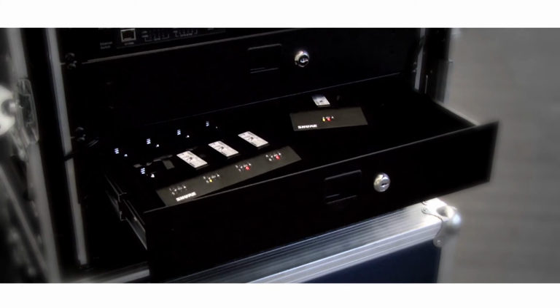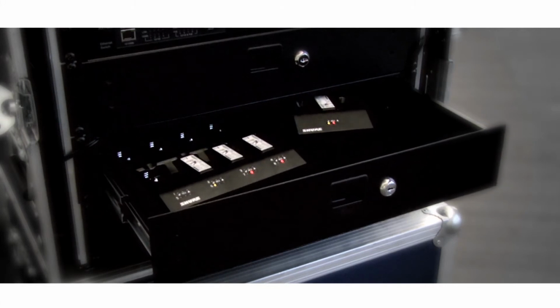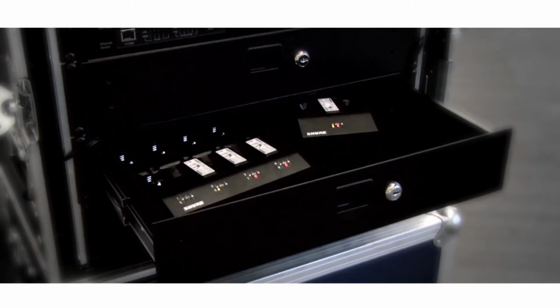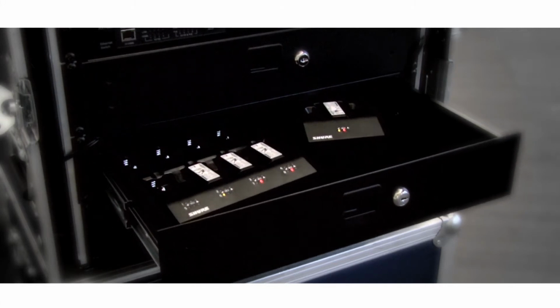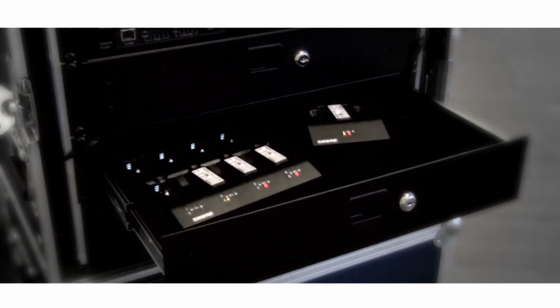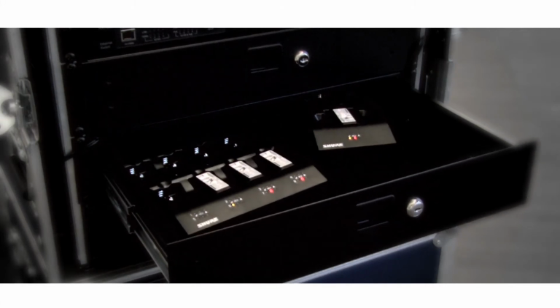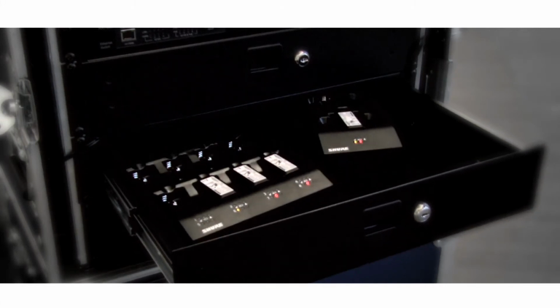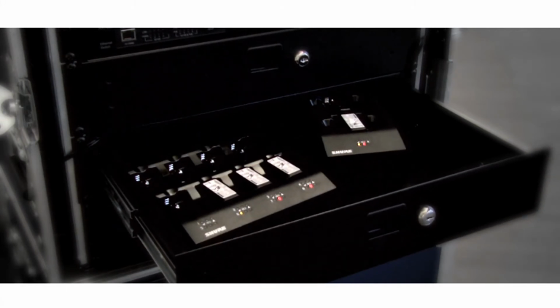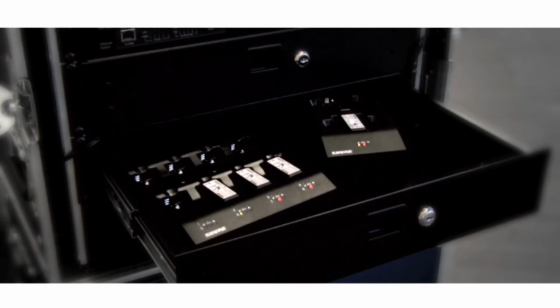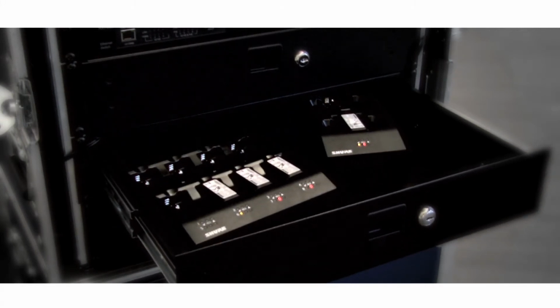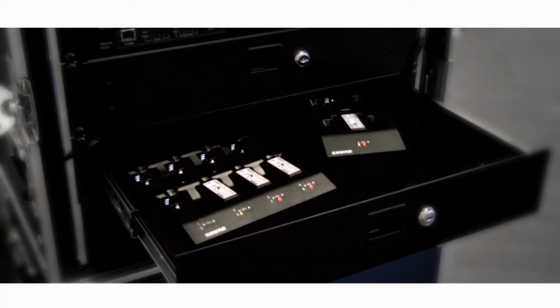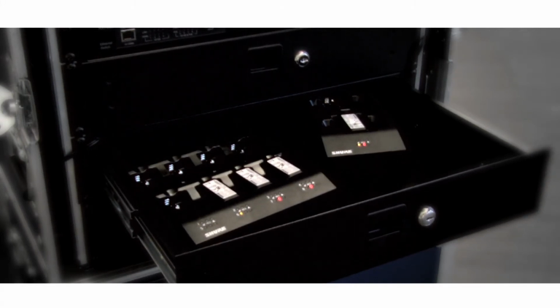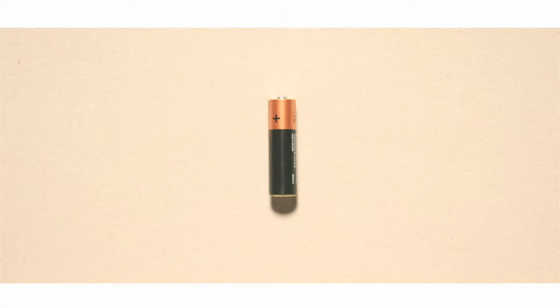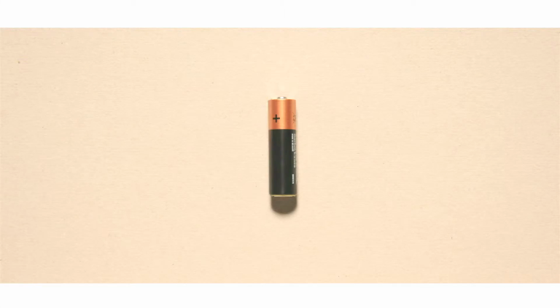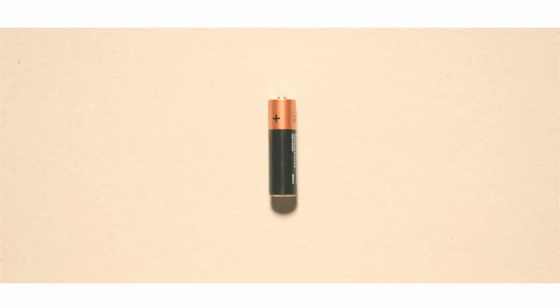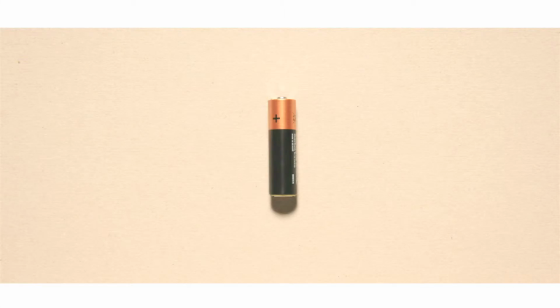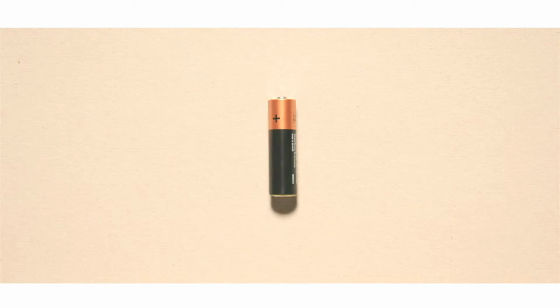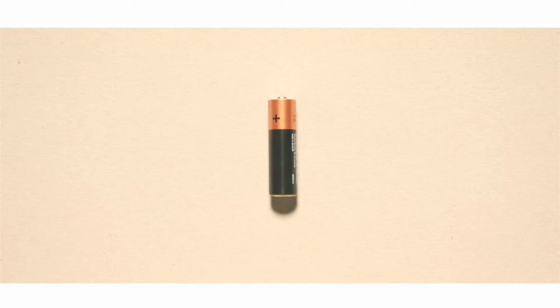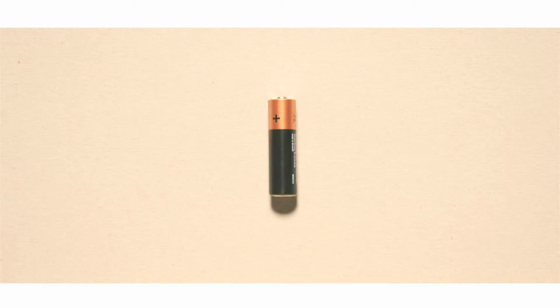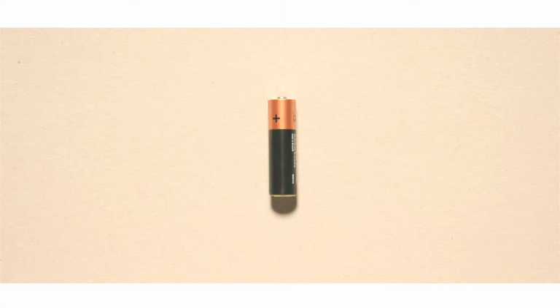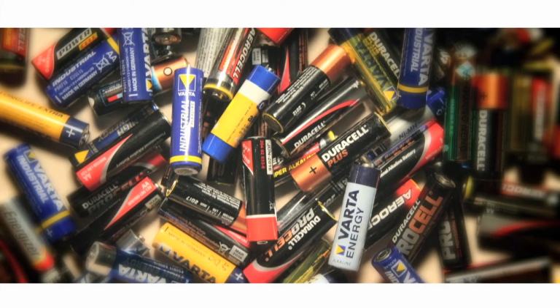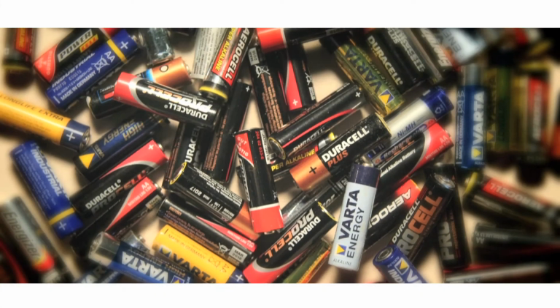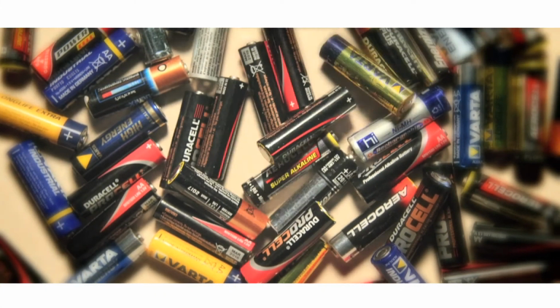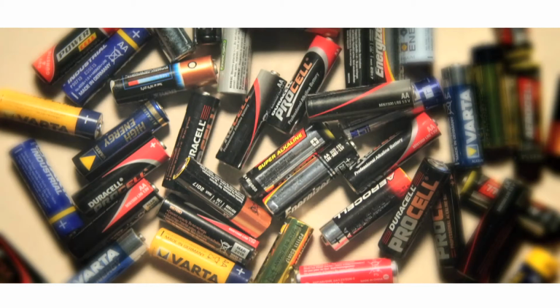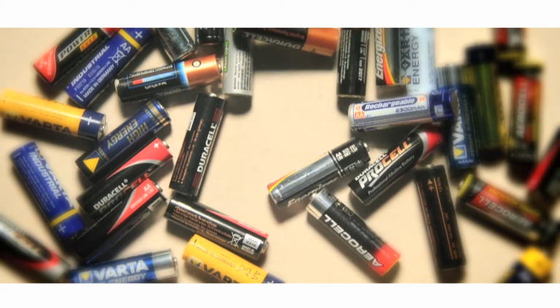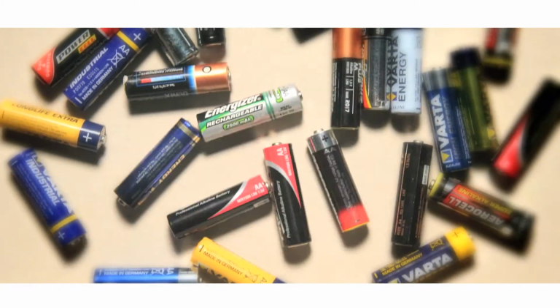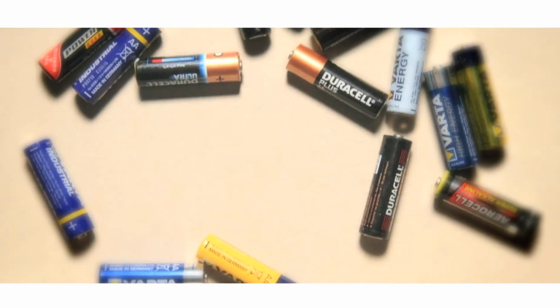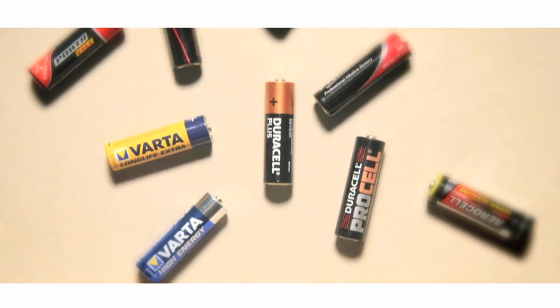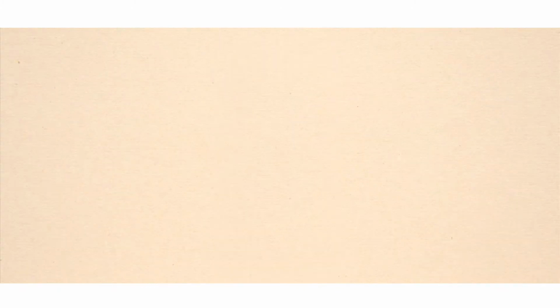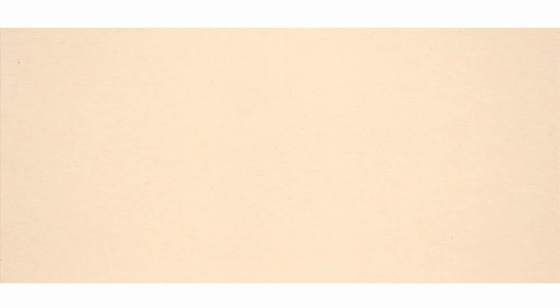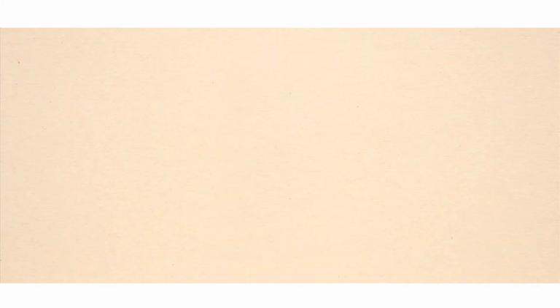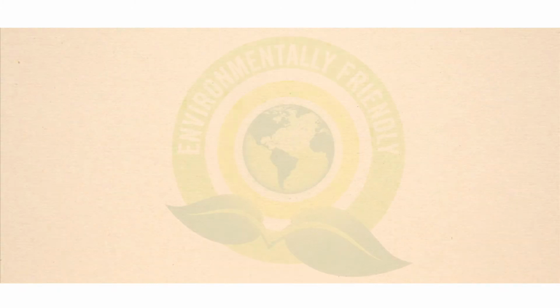Both chargers fit in a standard size rack drawer for easy transport and storage. The system is also backwards compatible to AA size batteries. The rechargeable battery handling is as convenient as it is environmentally friendly.